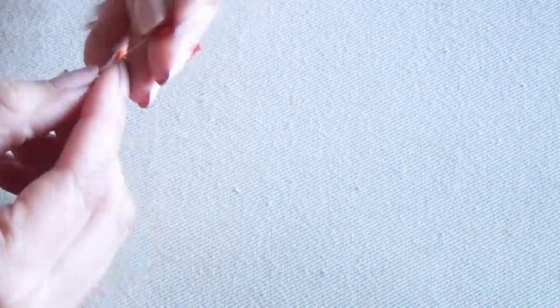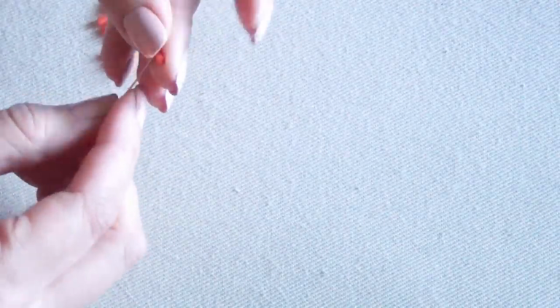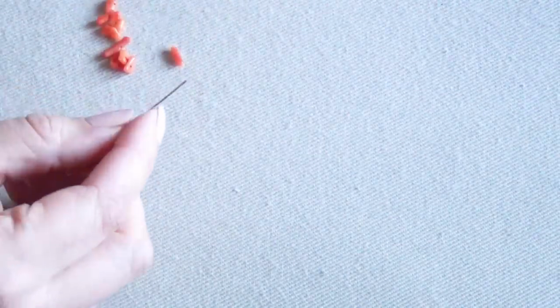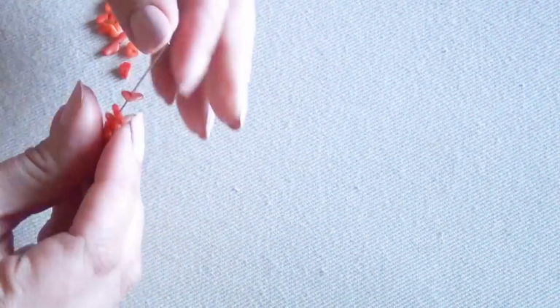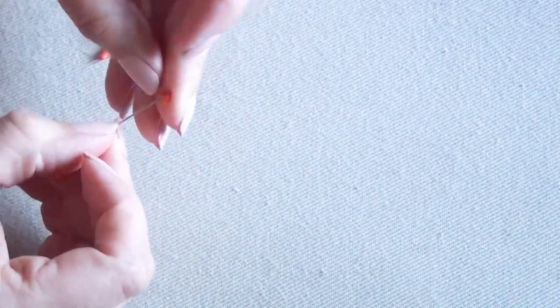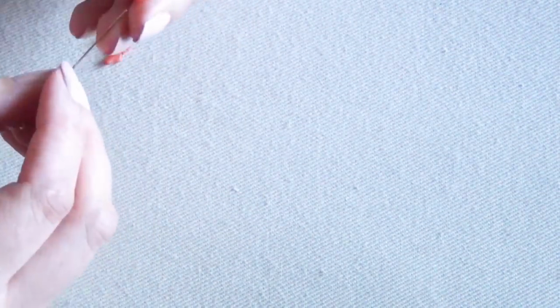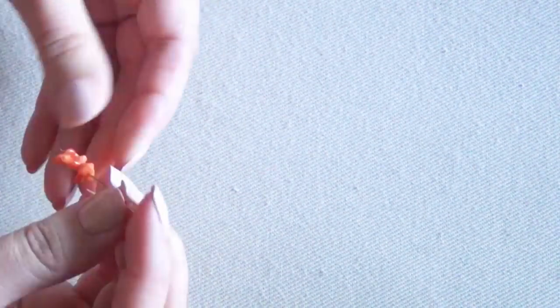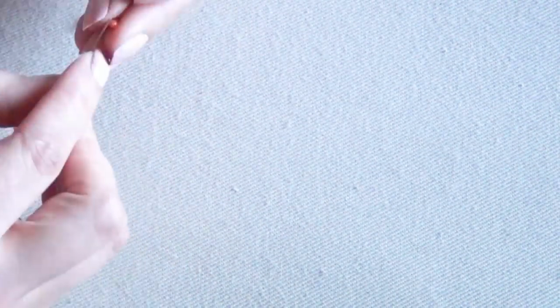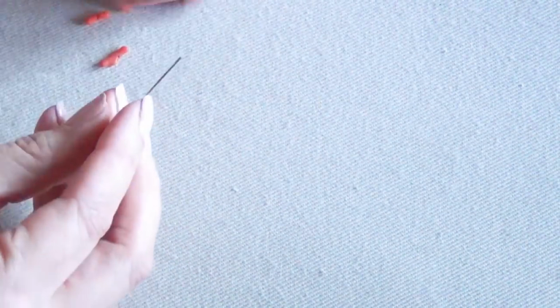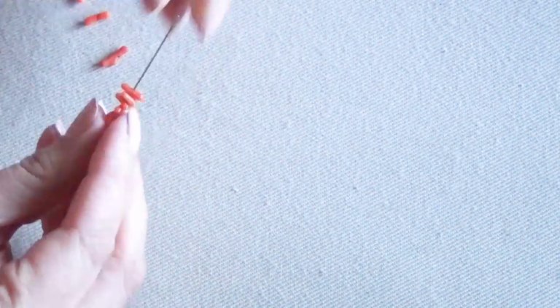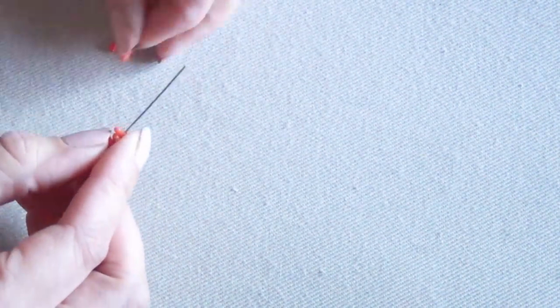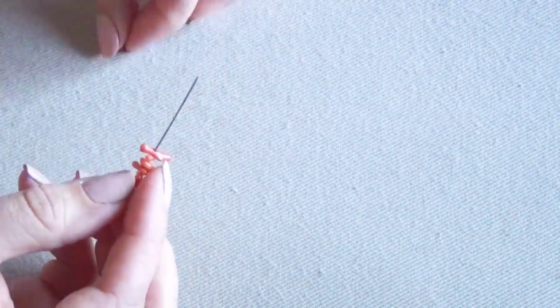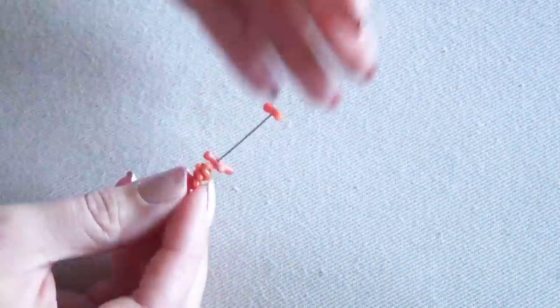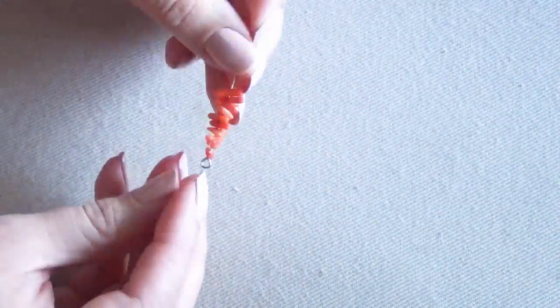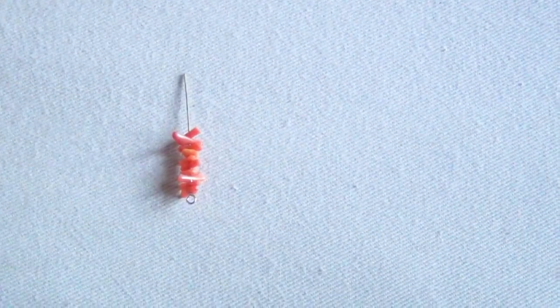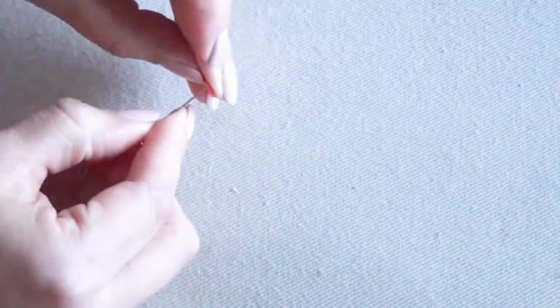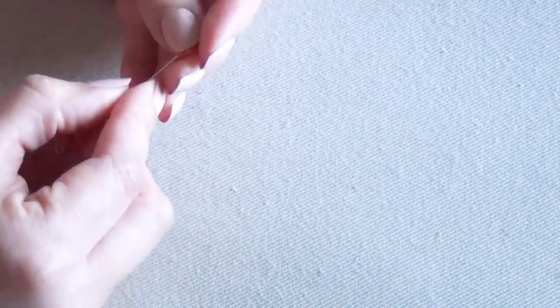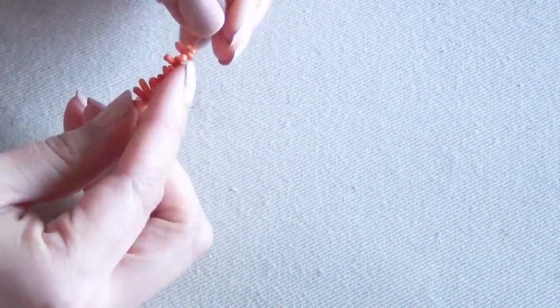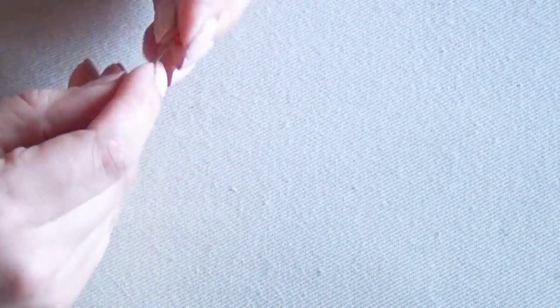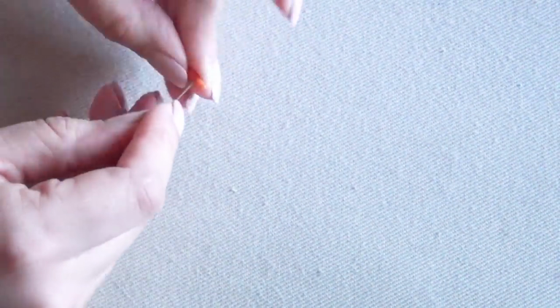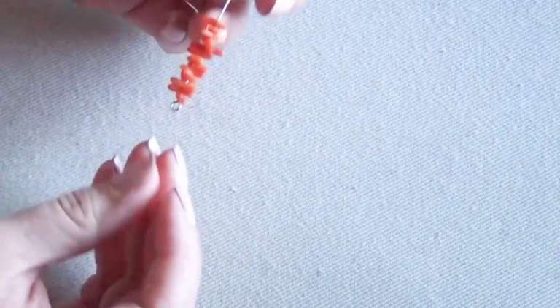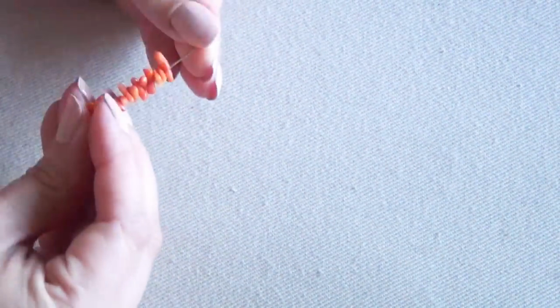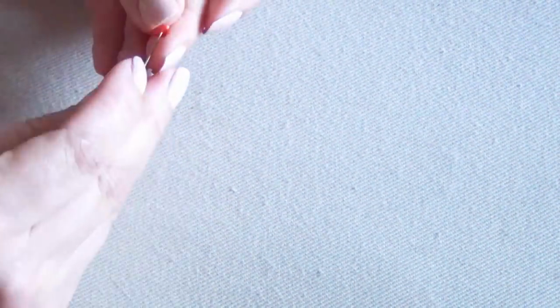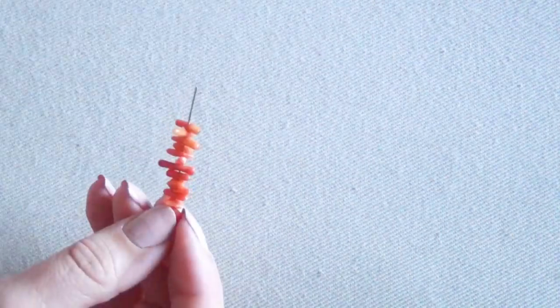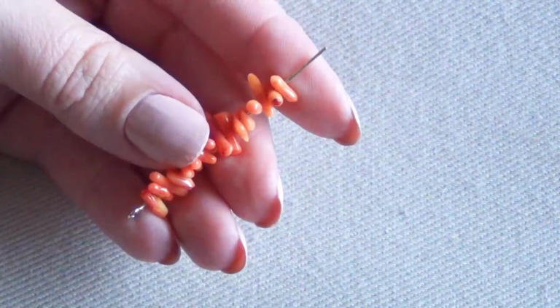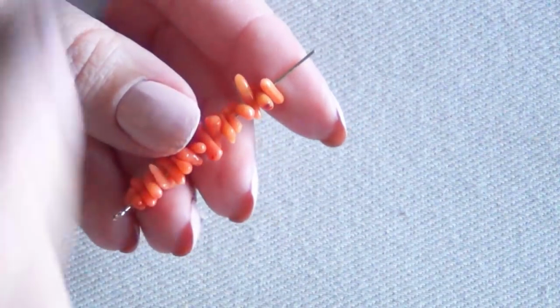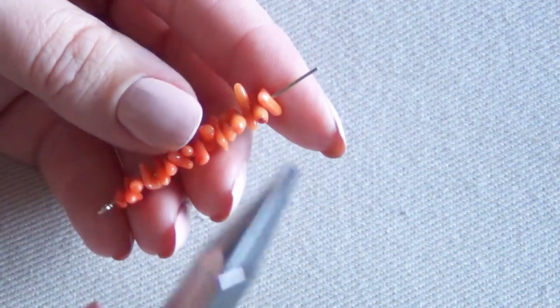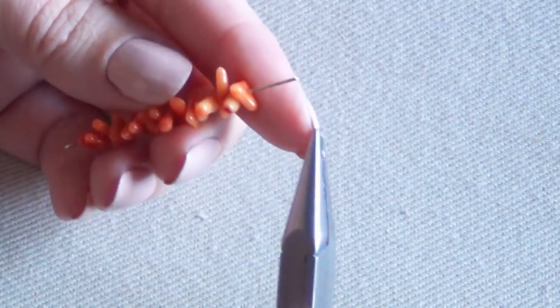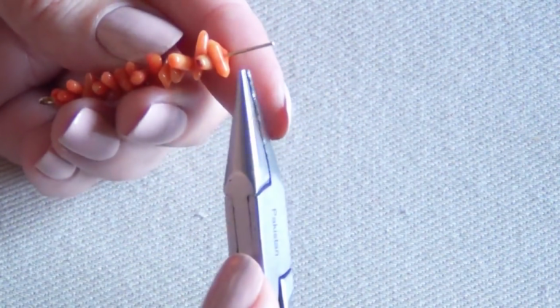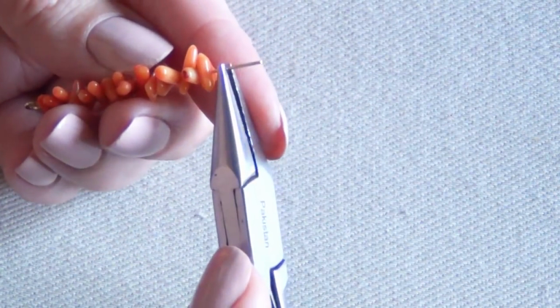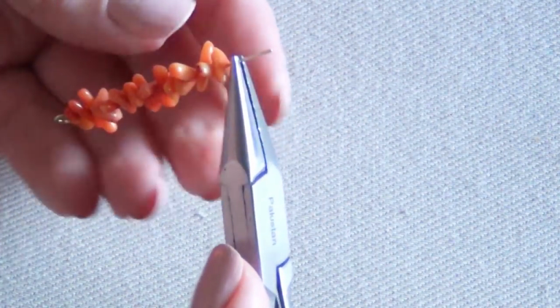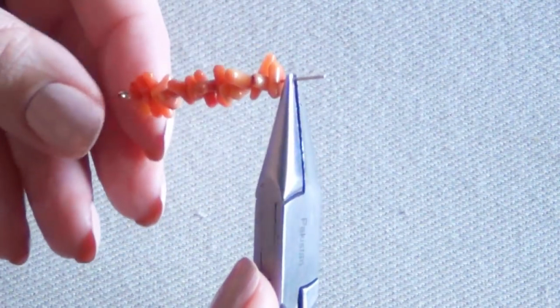You want this eye pin to be between two and three inches, because this is going to make up the bulk of your bracelet — but you don't want it to be wider than your wrist. Once you put all of your gemstones onto your eye pin, make sure you leave a little bit of length at the end to make another loop.